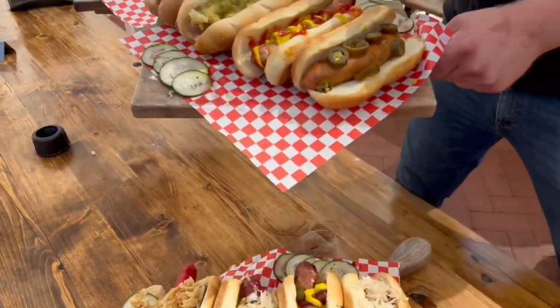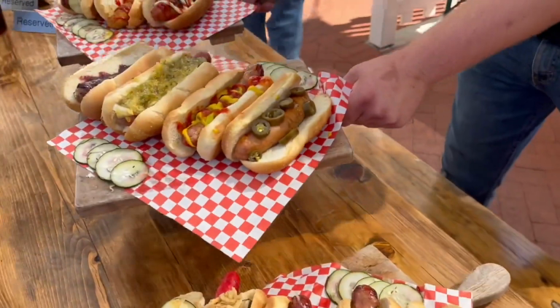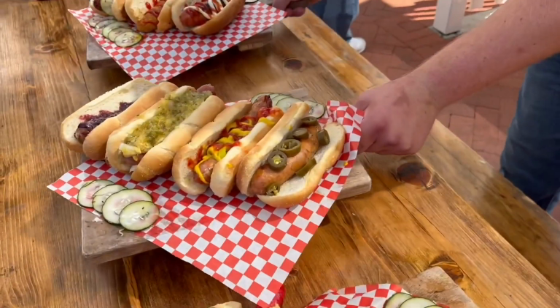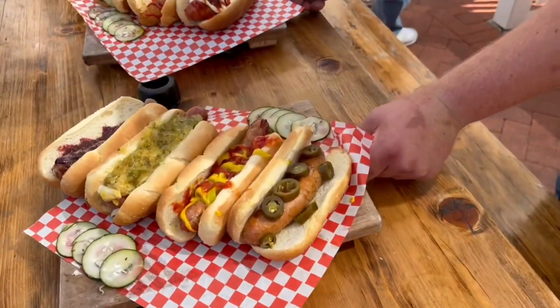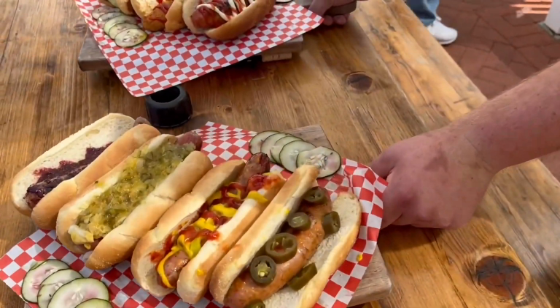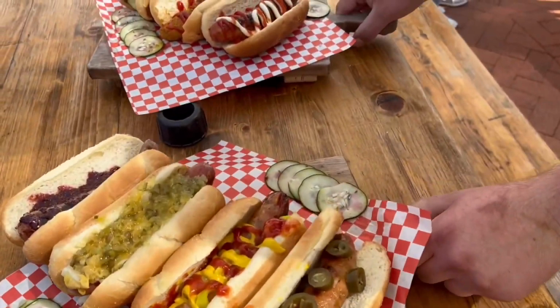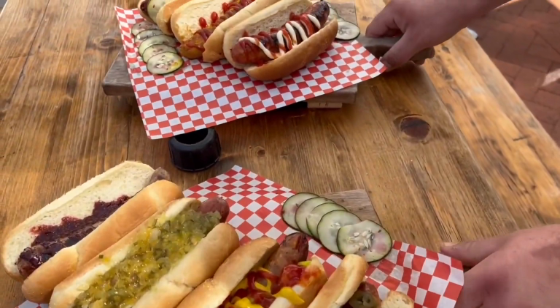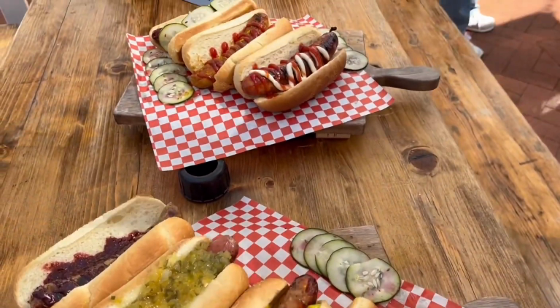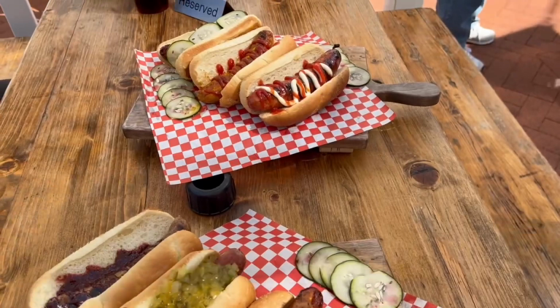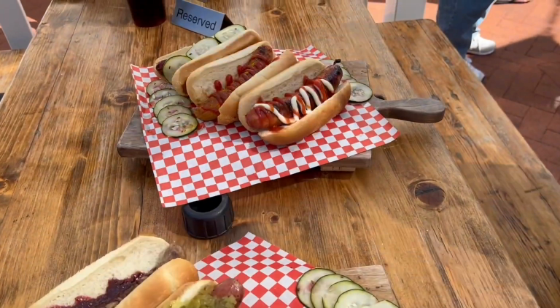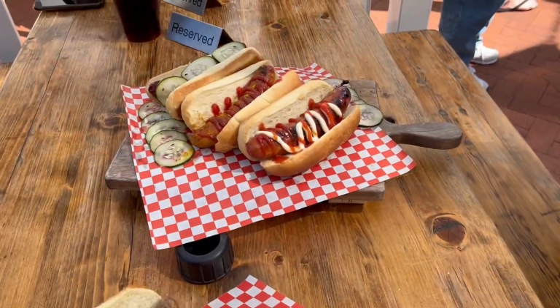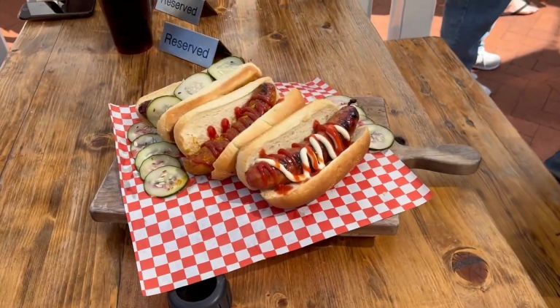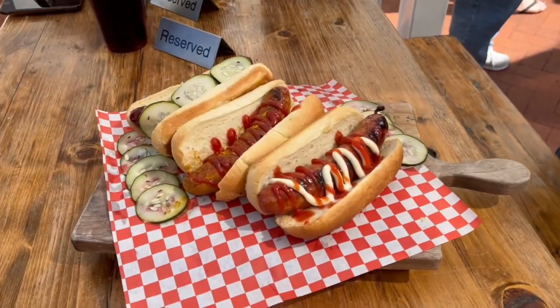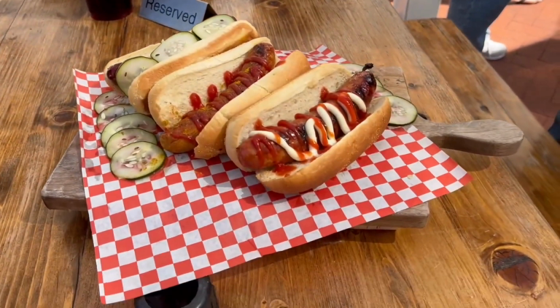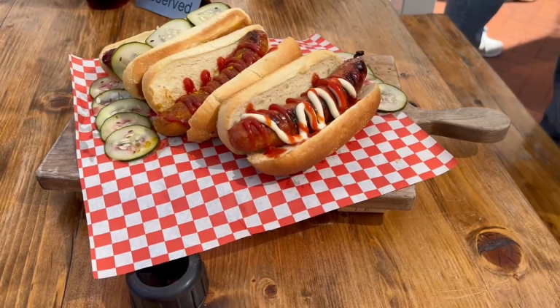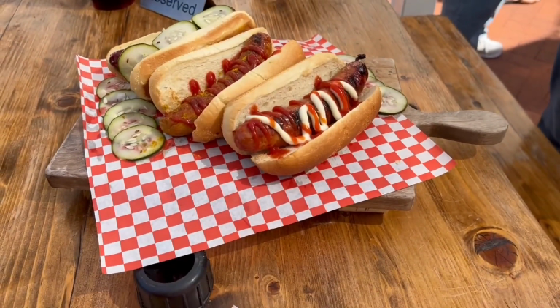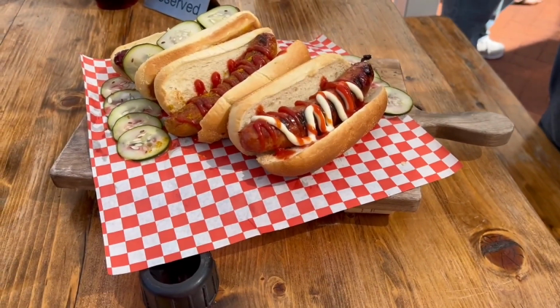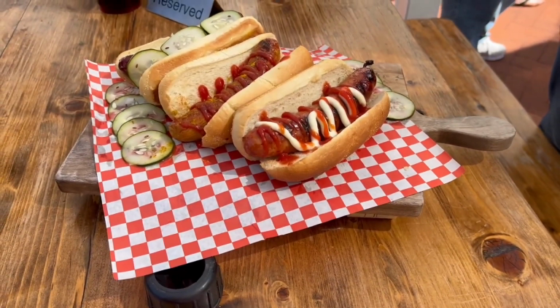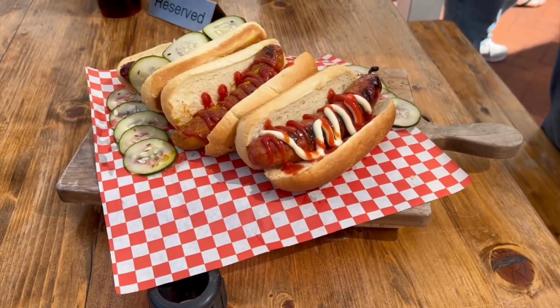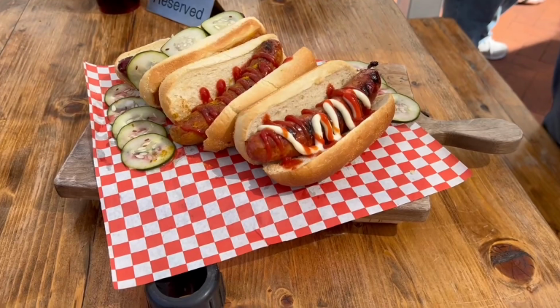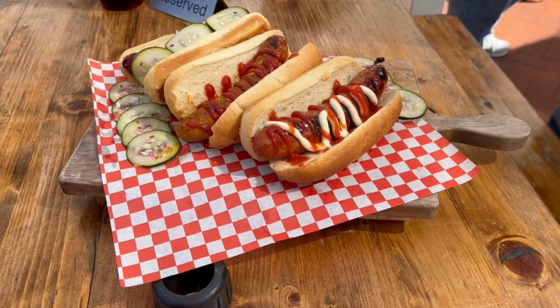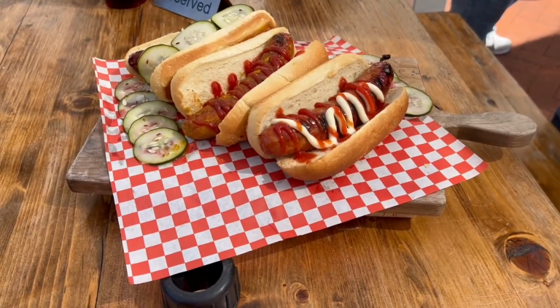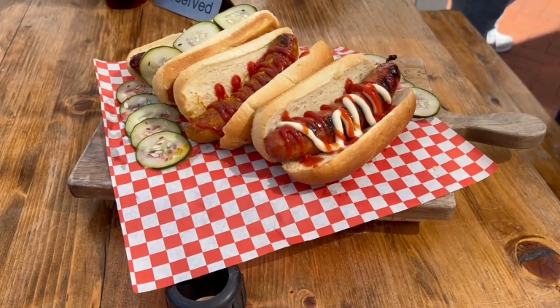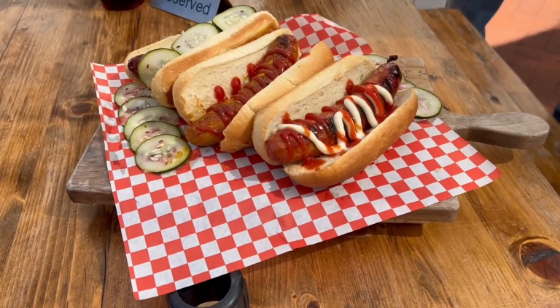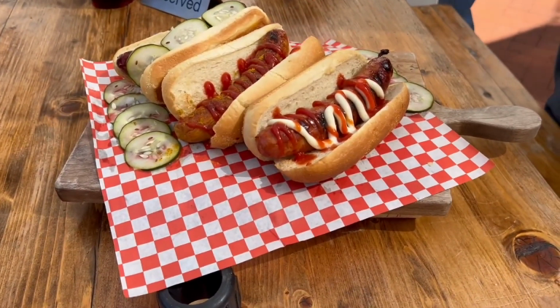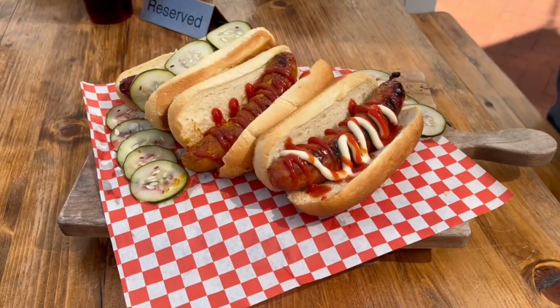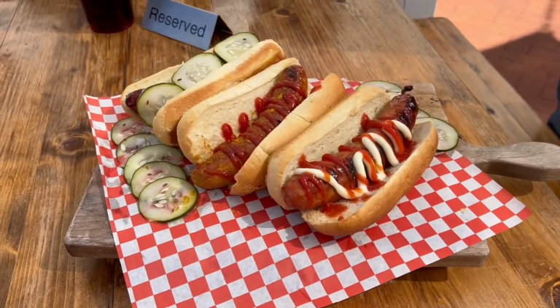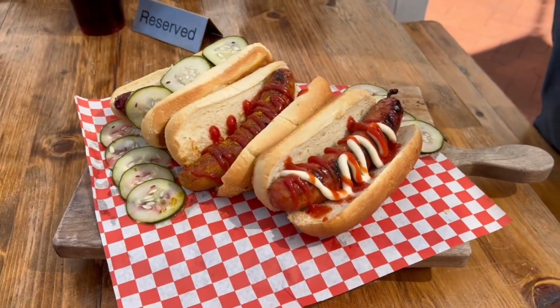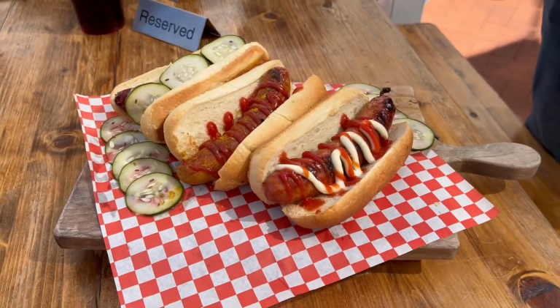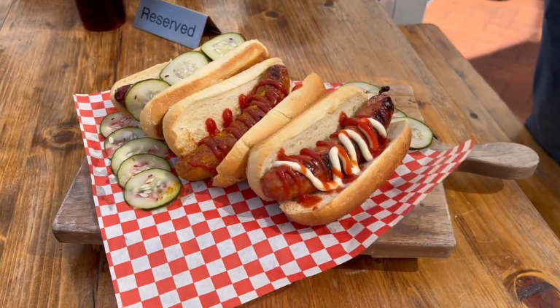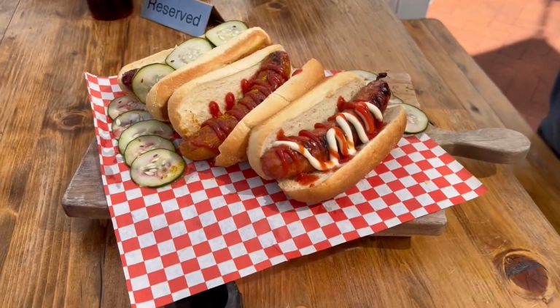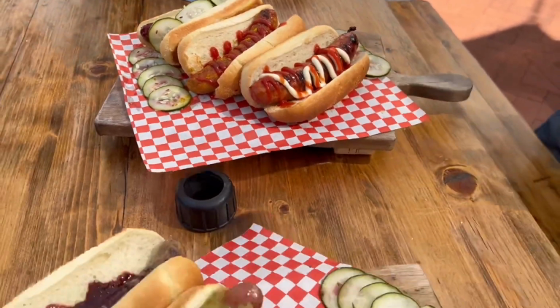Got one of each of our sausages here for you. I'm just going to go down the line real quickly and explain which is which. This is going to be our USA andouille — it's a sweet and spicy Cajun-styled sausage. The one in the middle is our currywurst. We have a kielbasa; it's a double smoked cola sausage, very smoky.